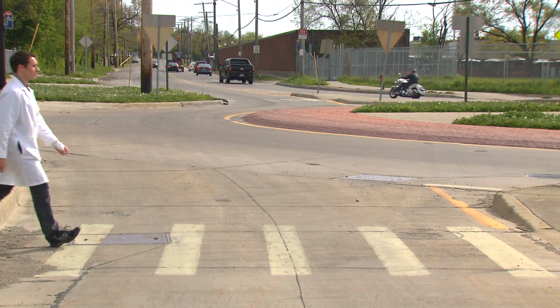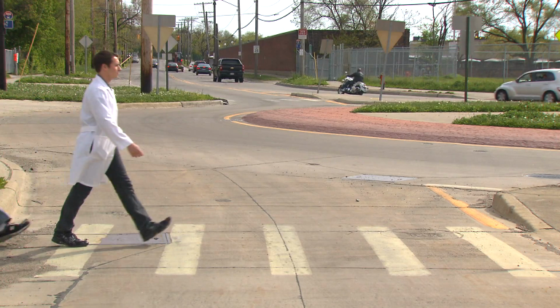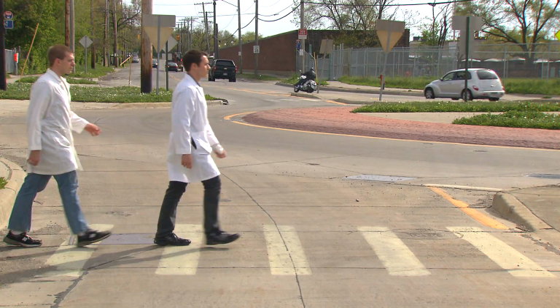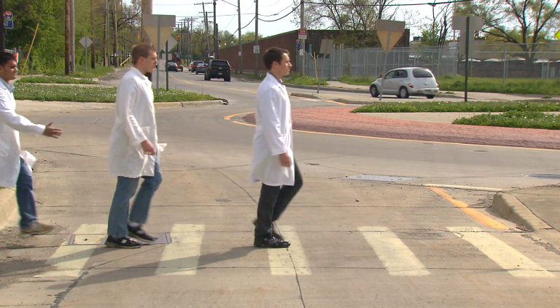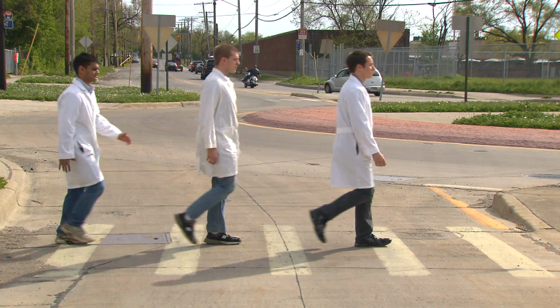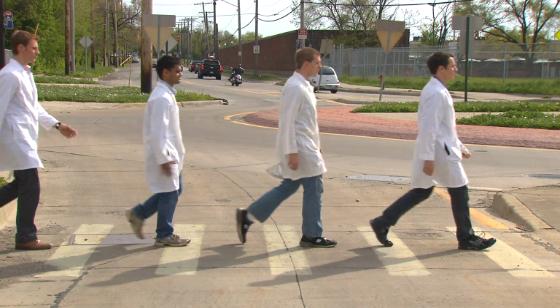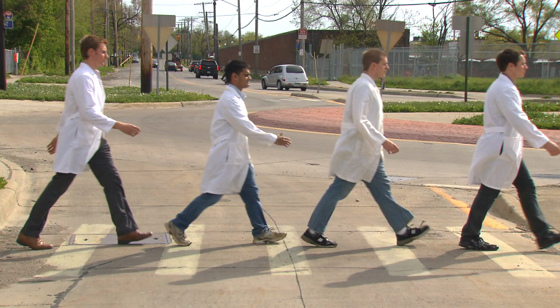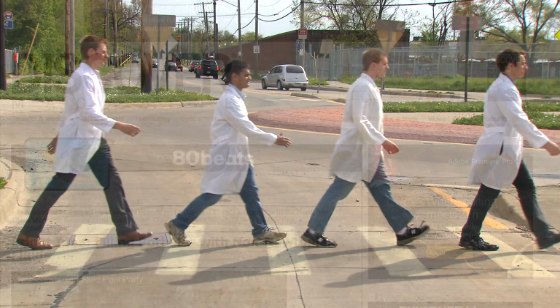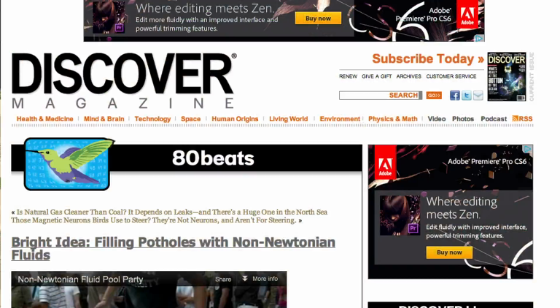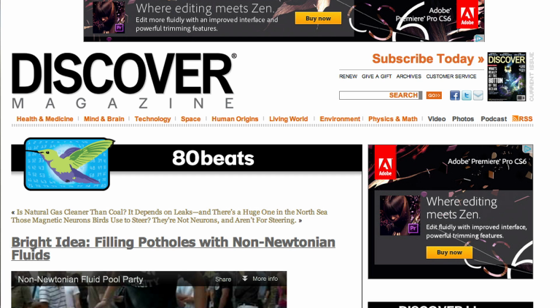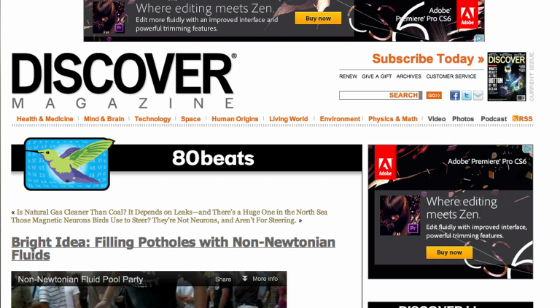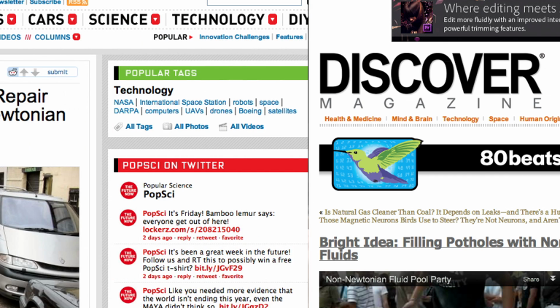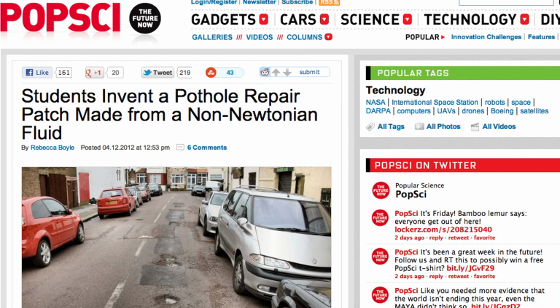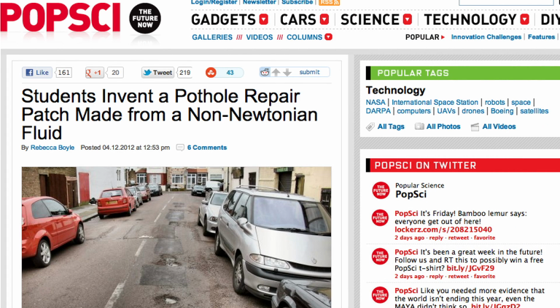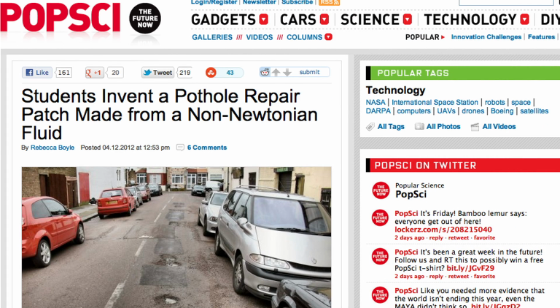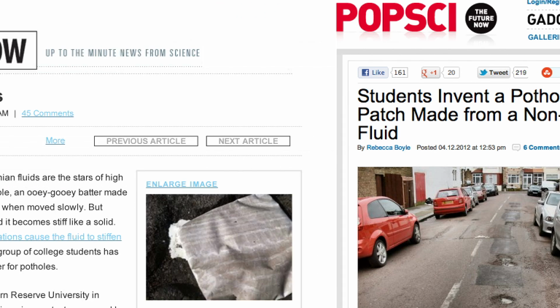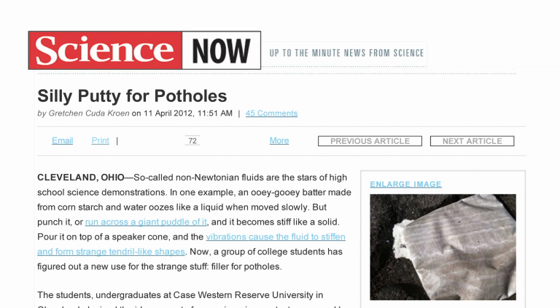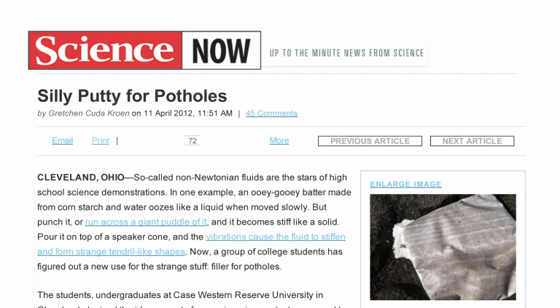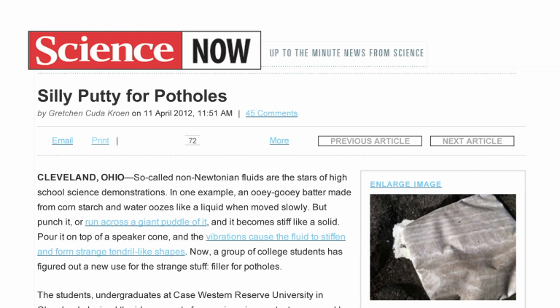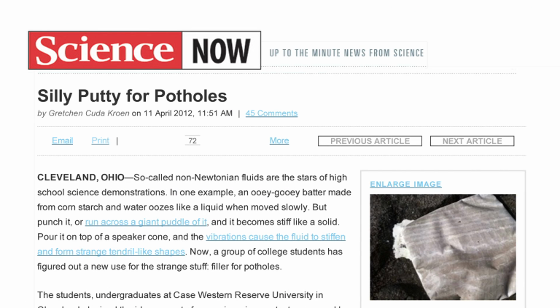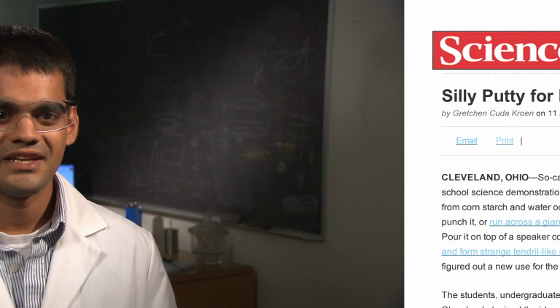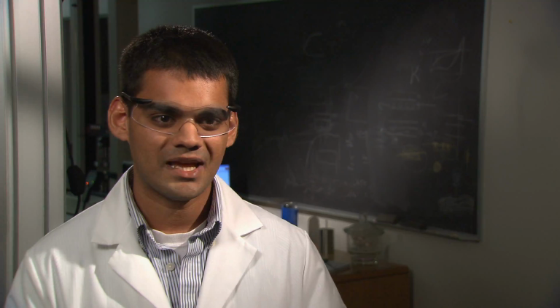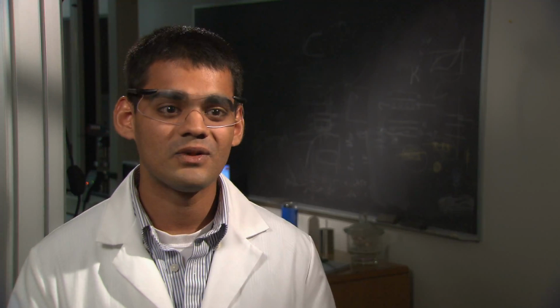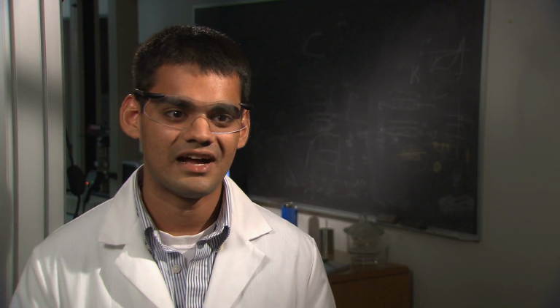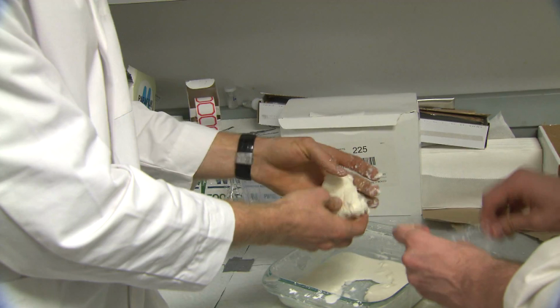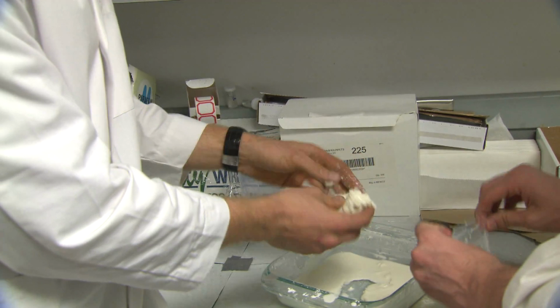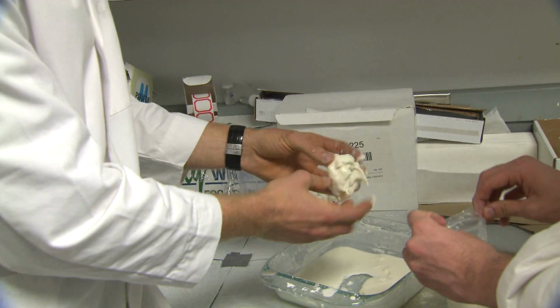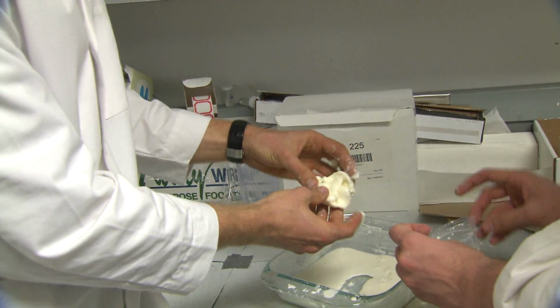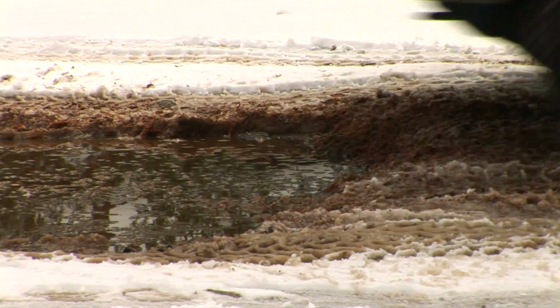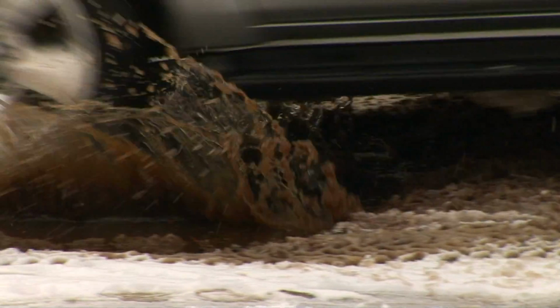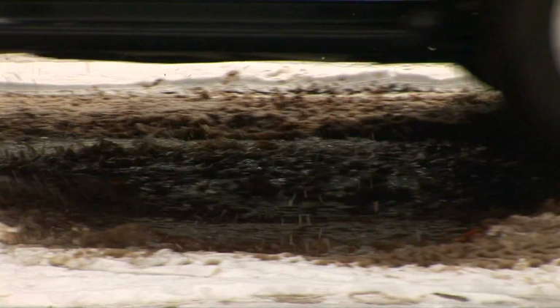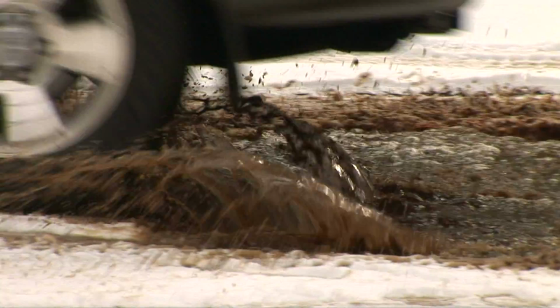A group of students from Case Western Reserve University are creating quite a sensation. One news article said that who would have thought that a group of 20 year olds from Cleveland would be able to pull this off, with a clever fix to one of life's deepest irritations.